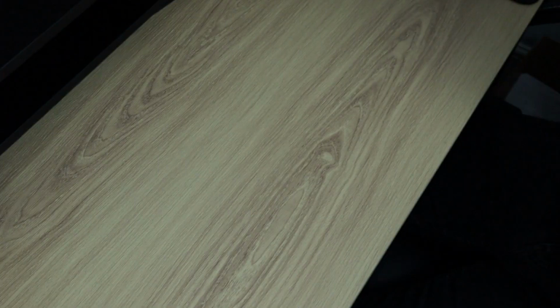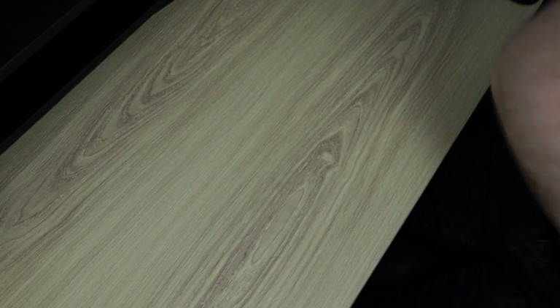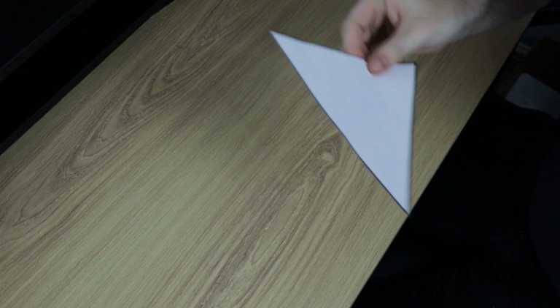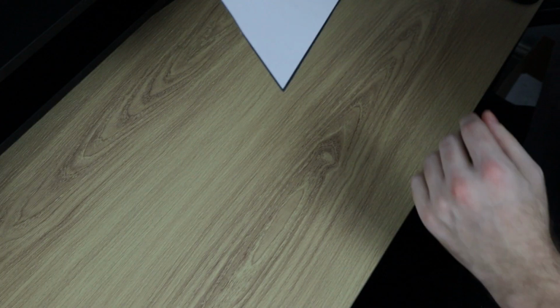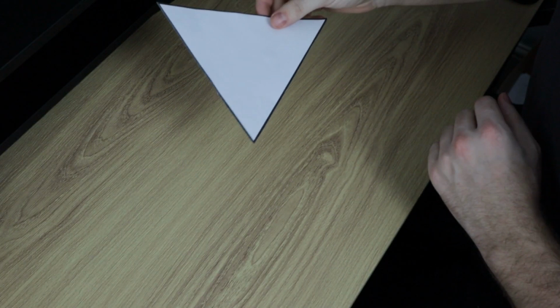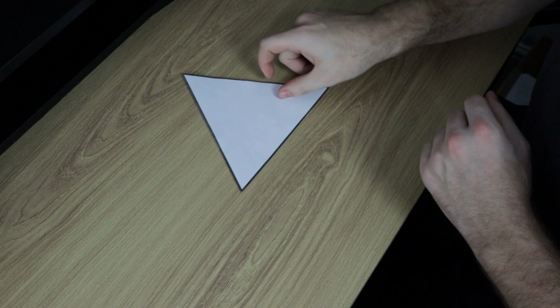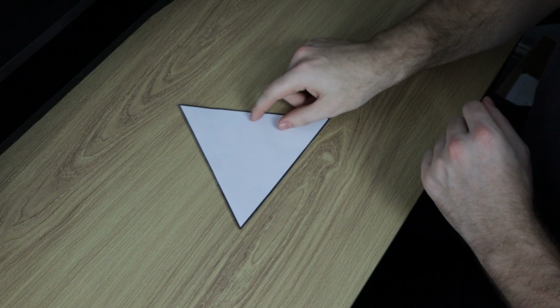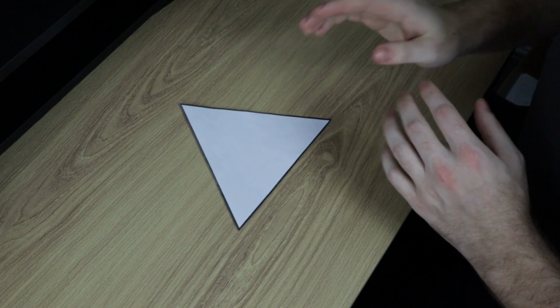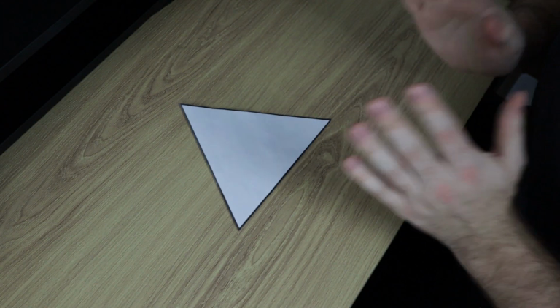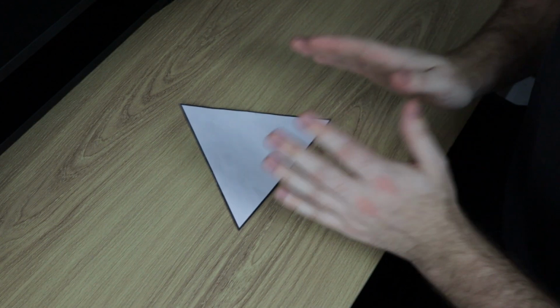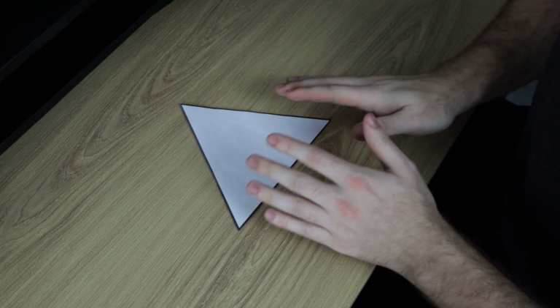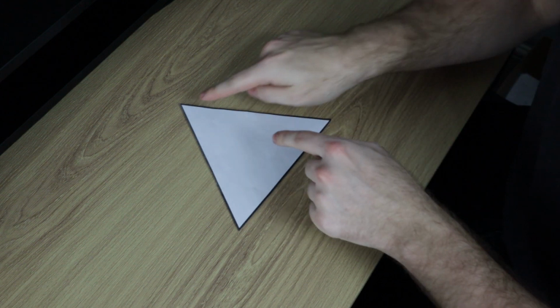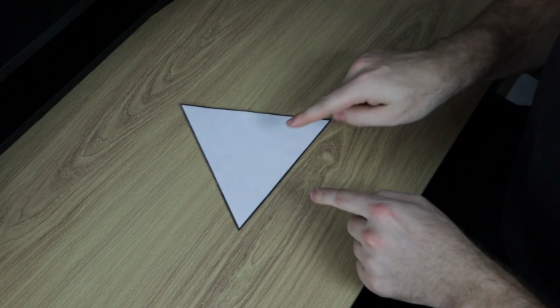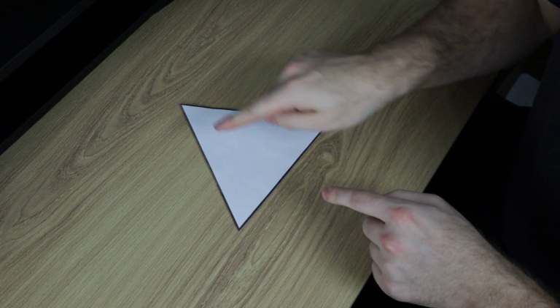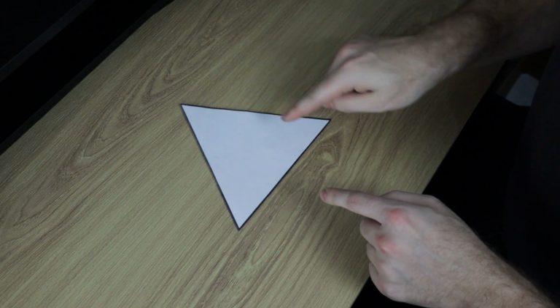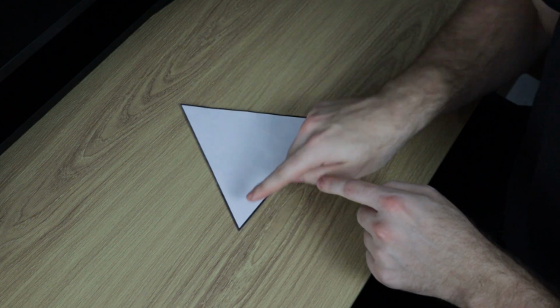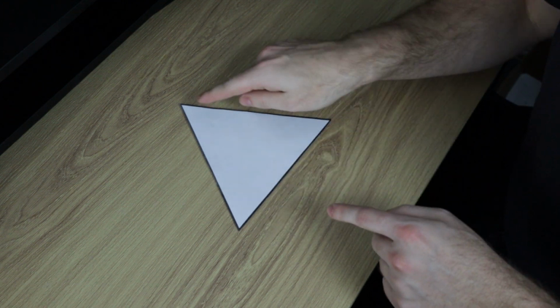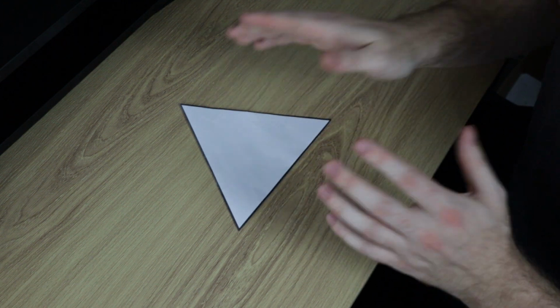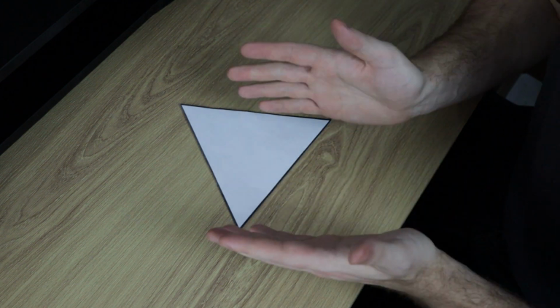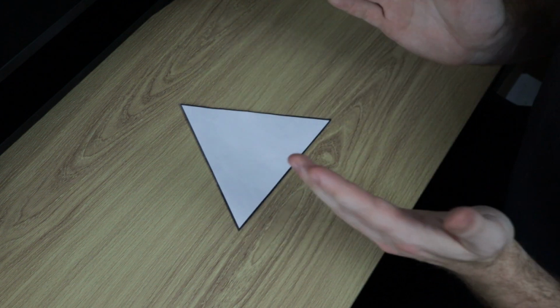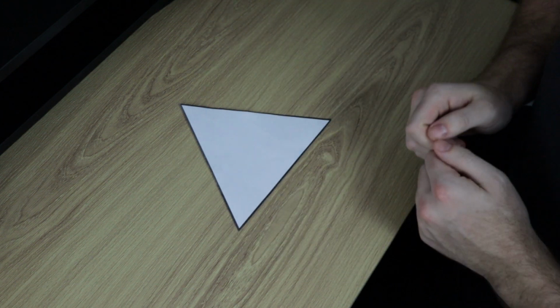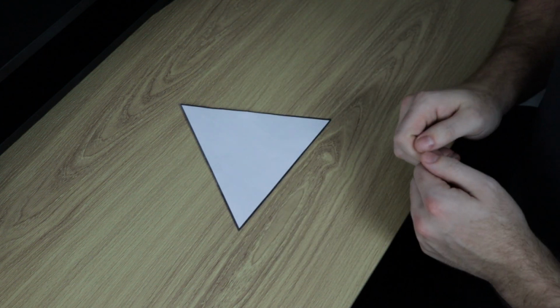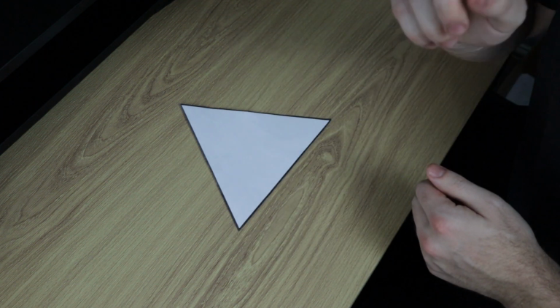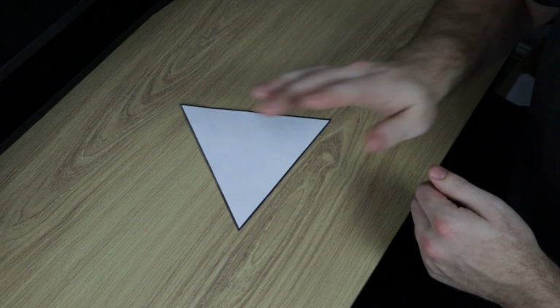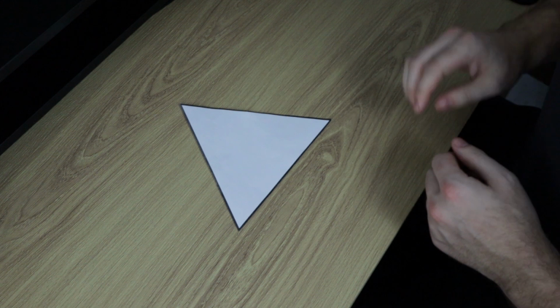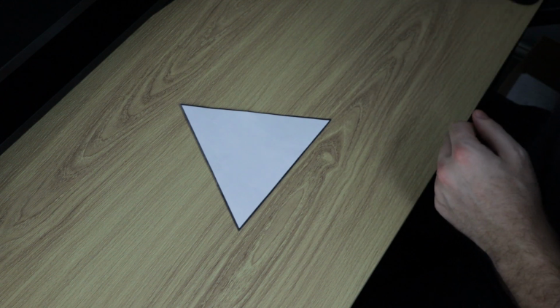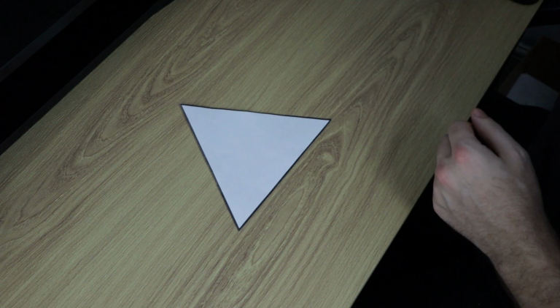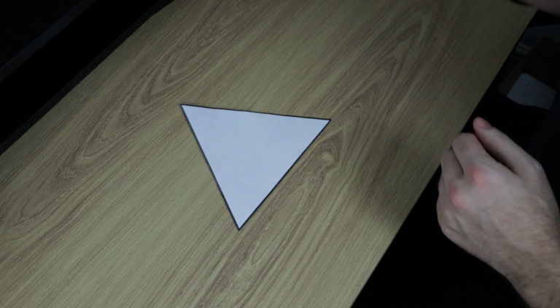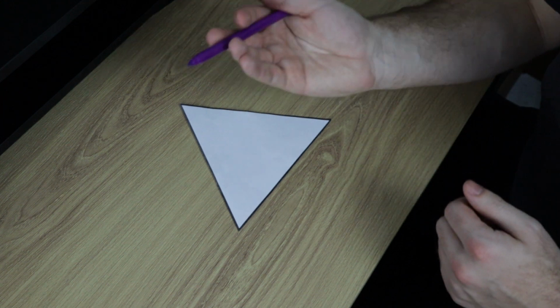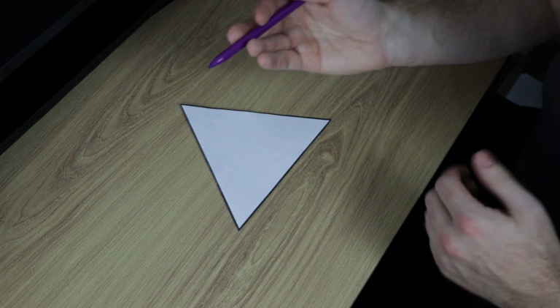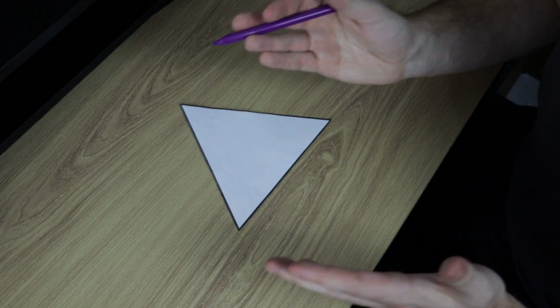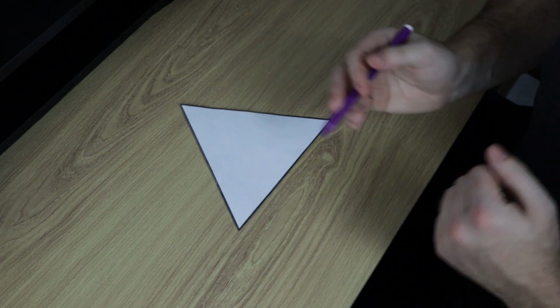So let's have a look at our first triangle. The way we're going to prove that these angles add up to 180 degrees is by using a straight line, and the first step in doing so is to colour in each corner.